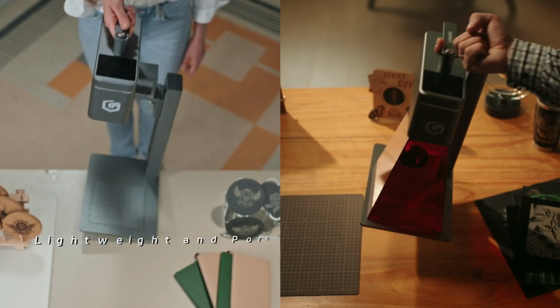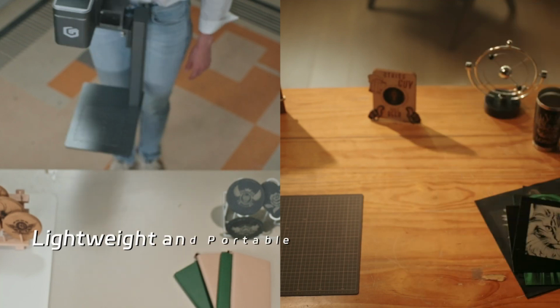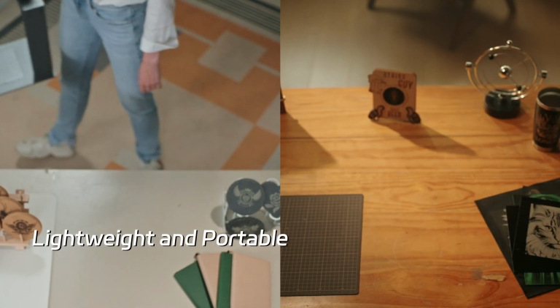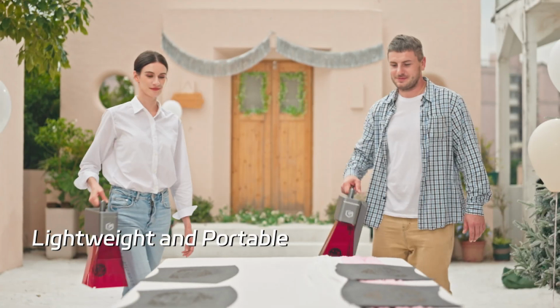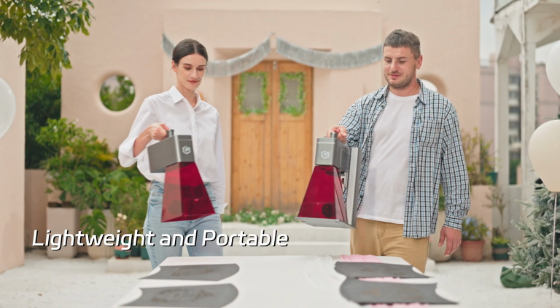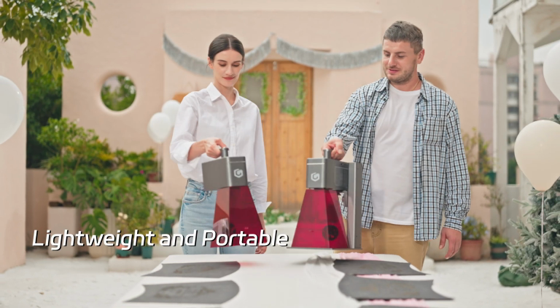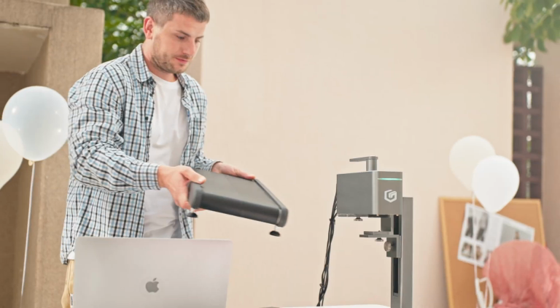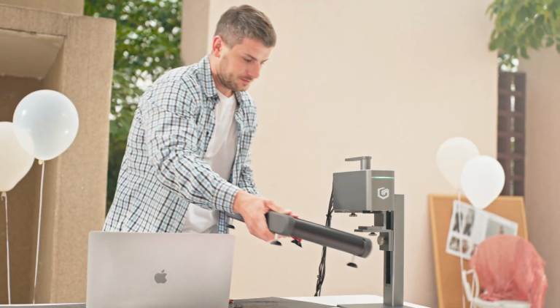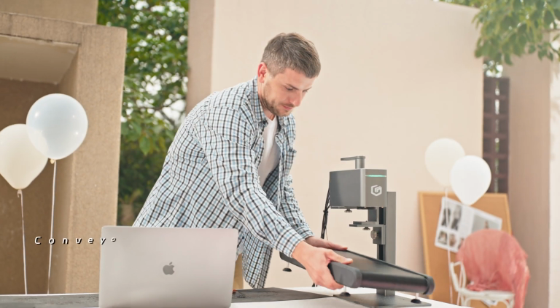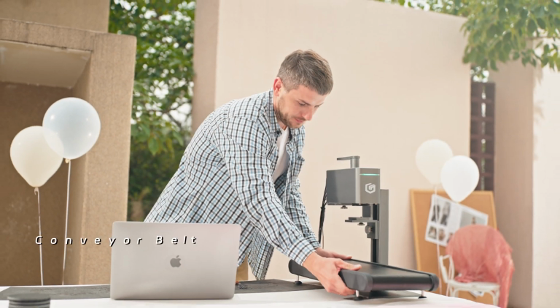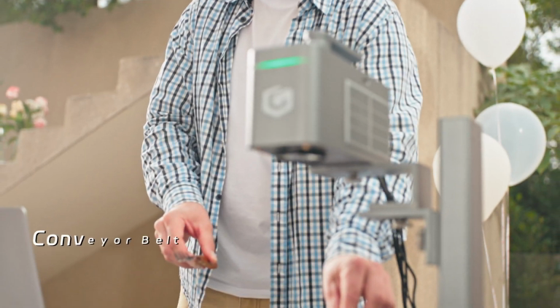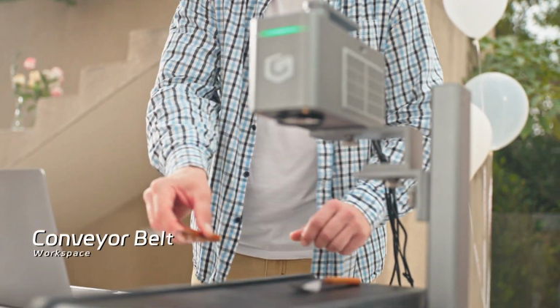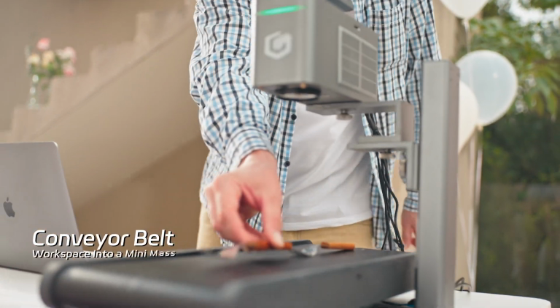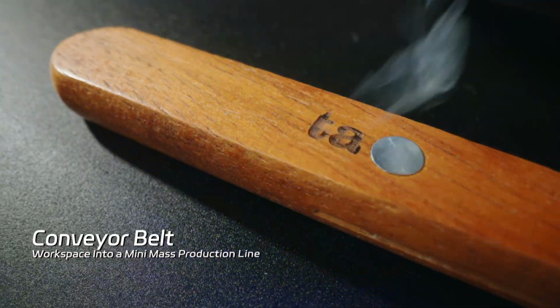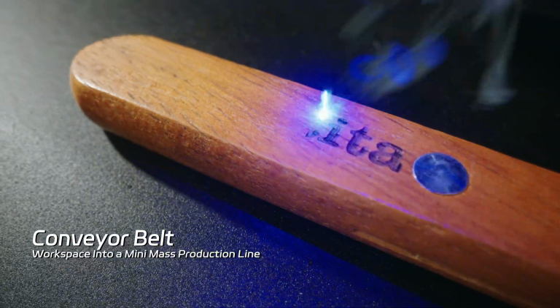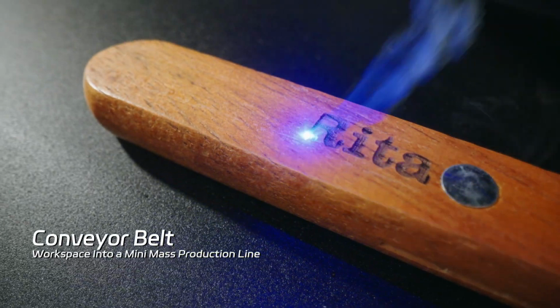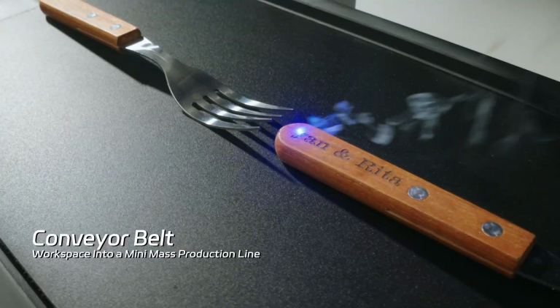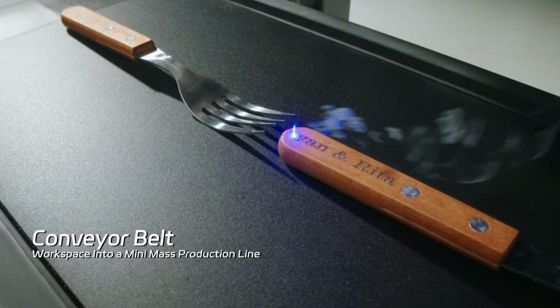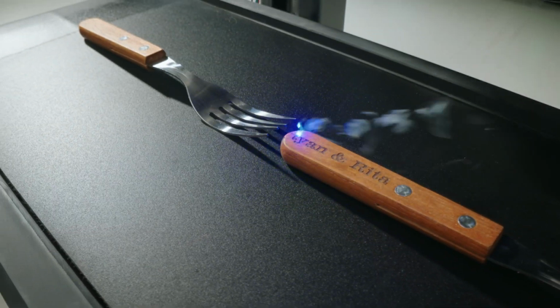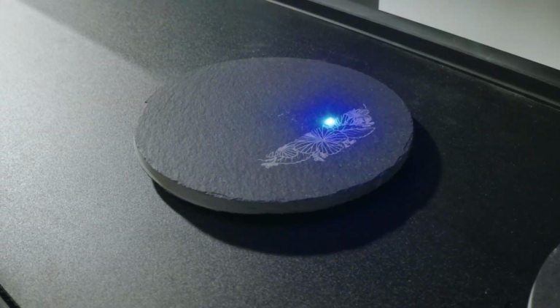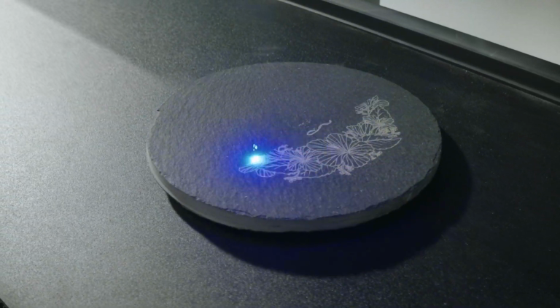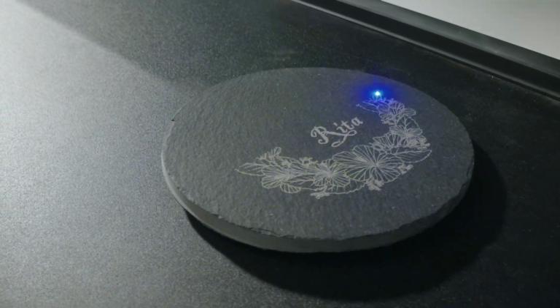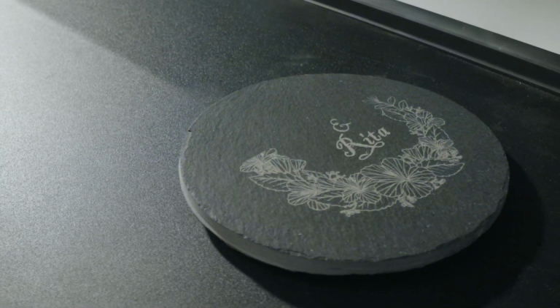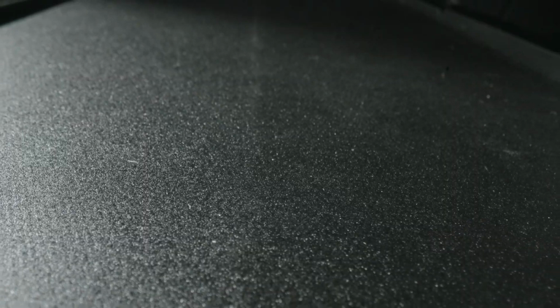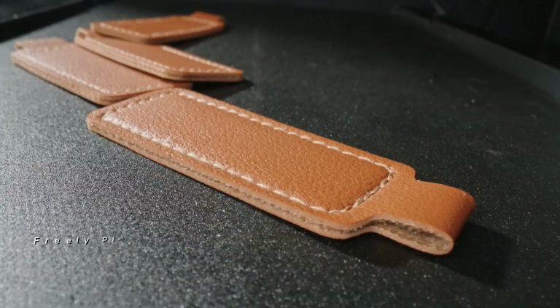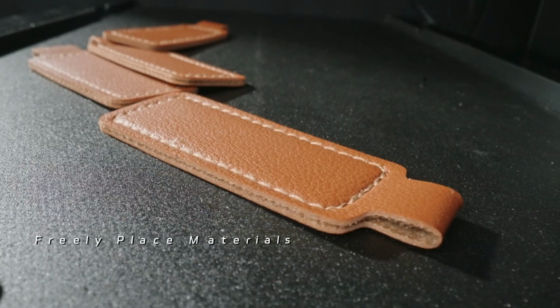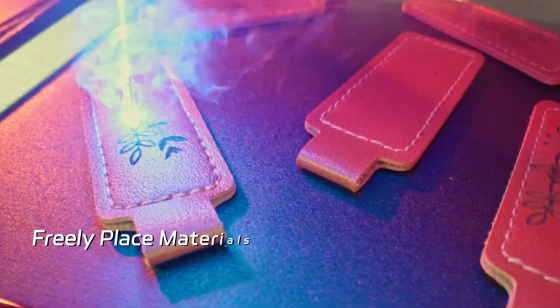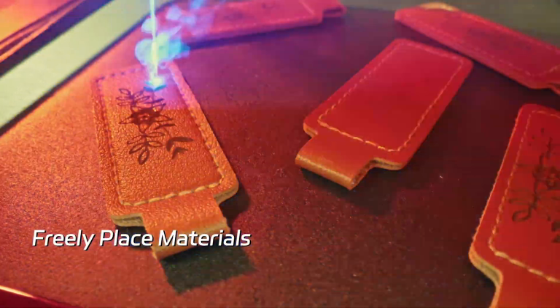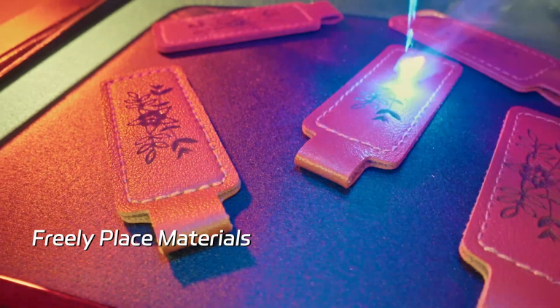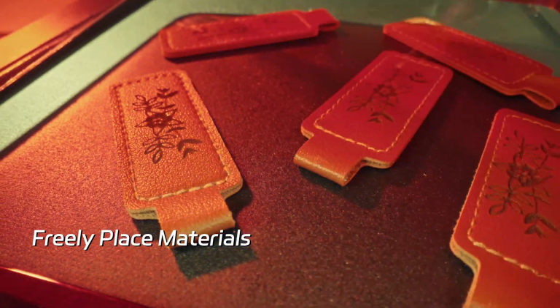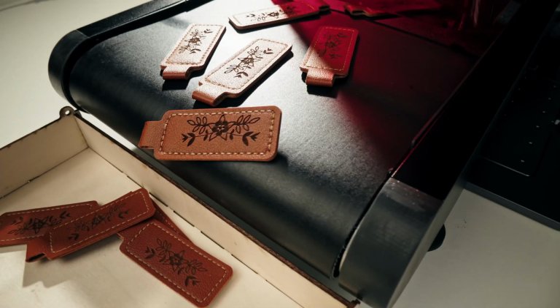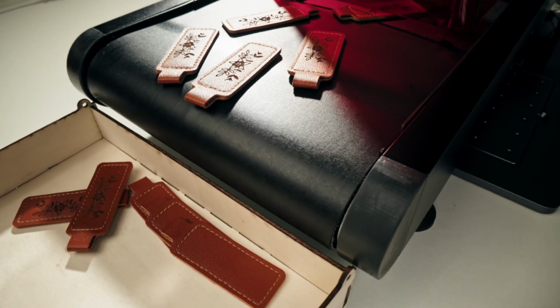Lightweight and portable, easy to carry for batch creations. Just add the belt. With the AI system, batch engraving is made simple. Place materials freely — whether it's one piece or a hundred, you'll keep the pace without missing a beat.